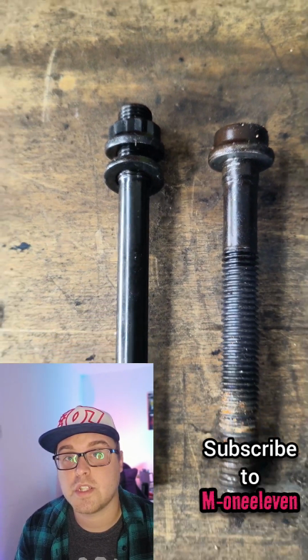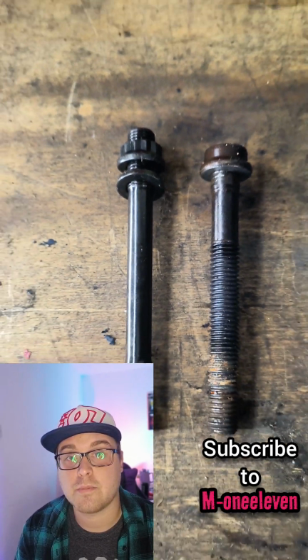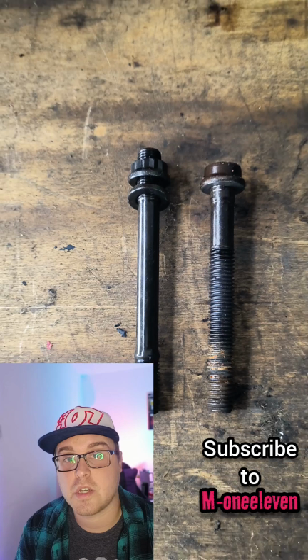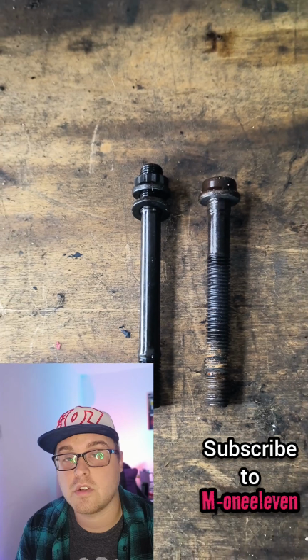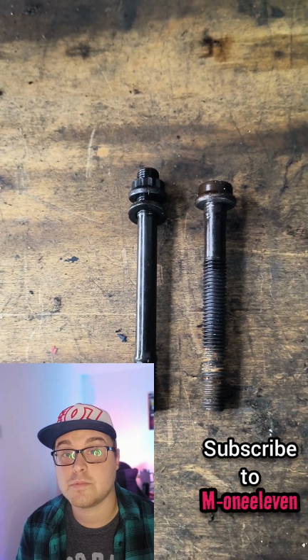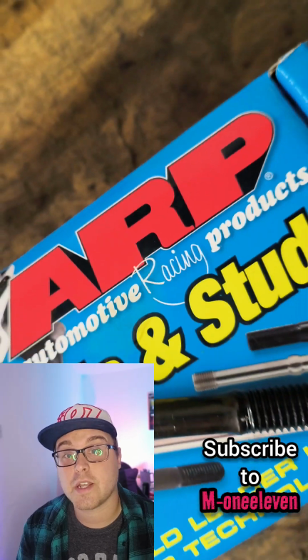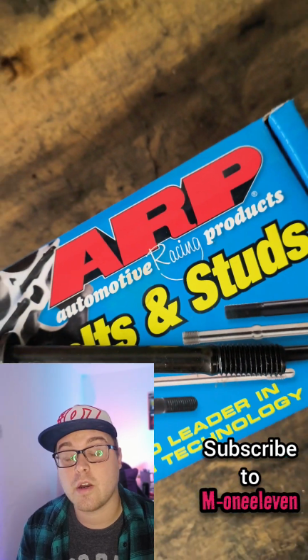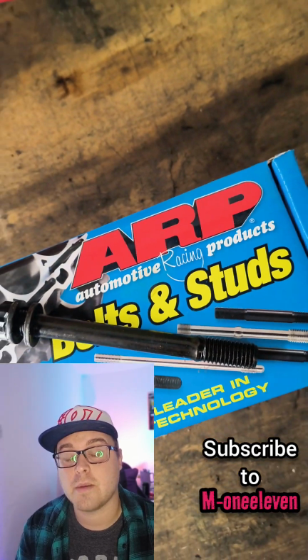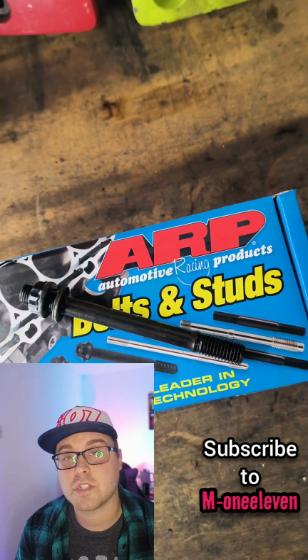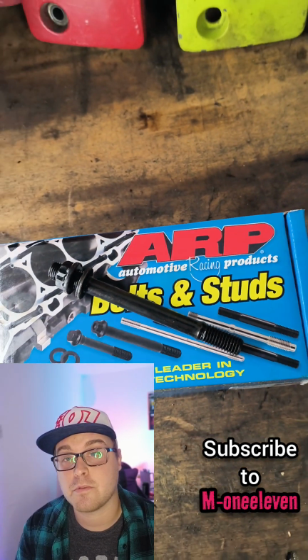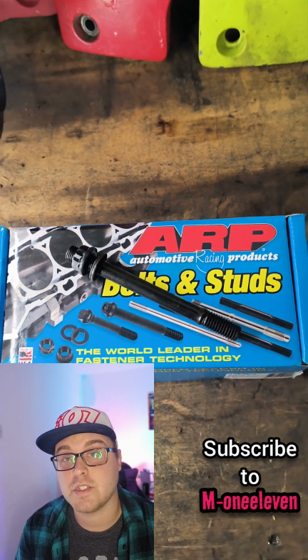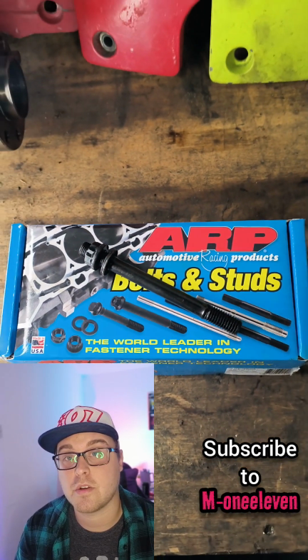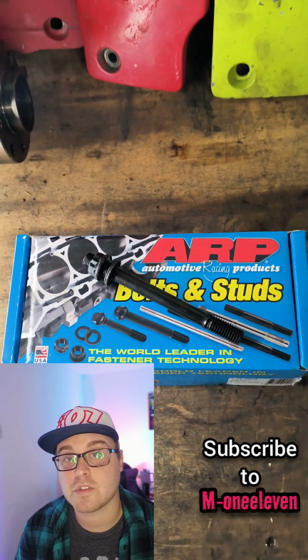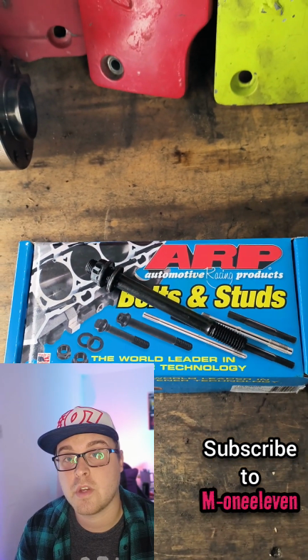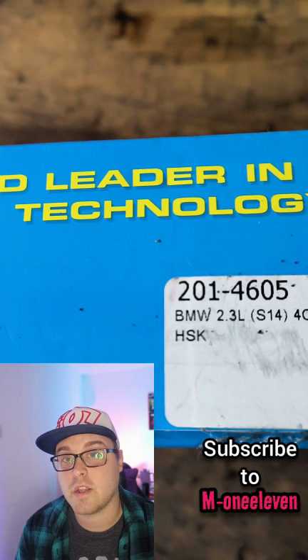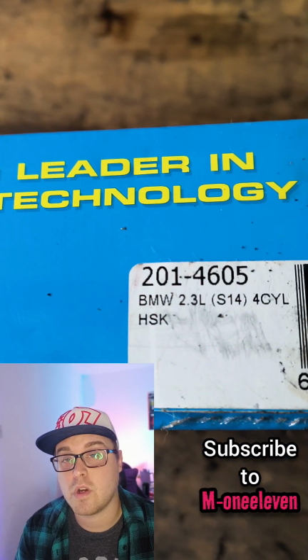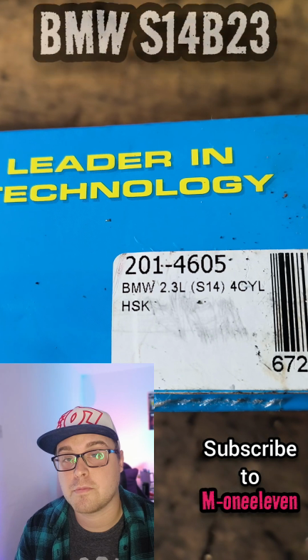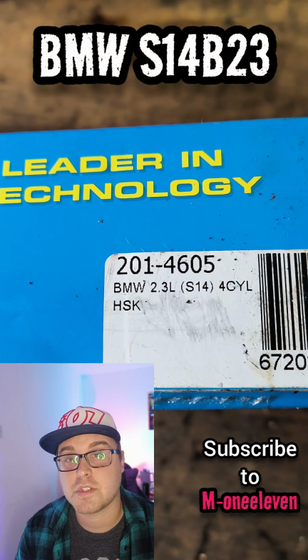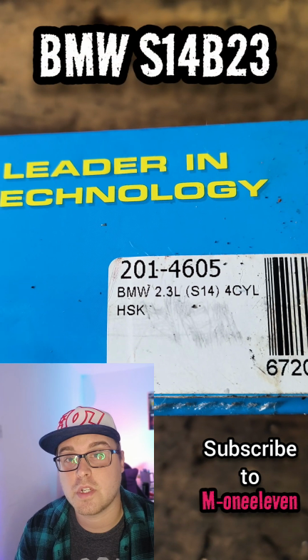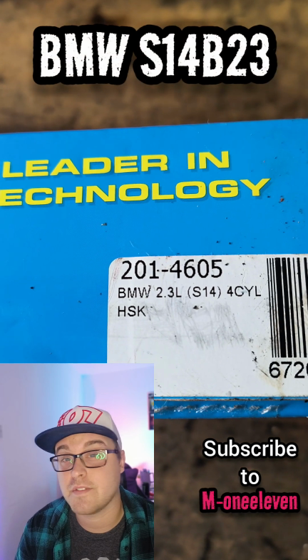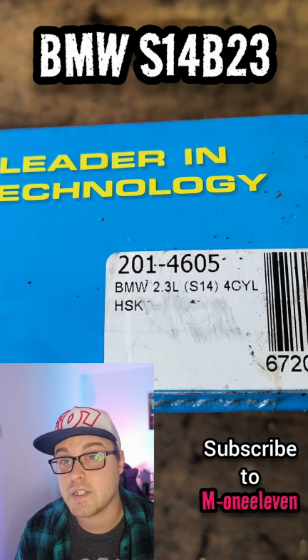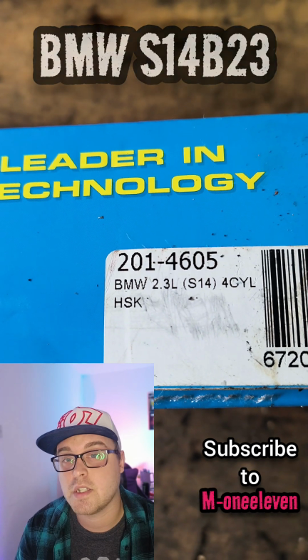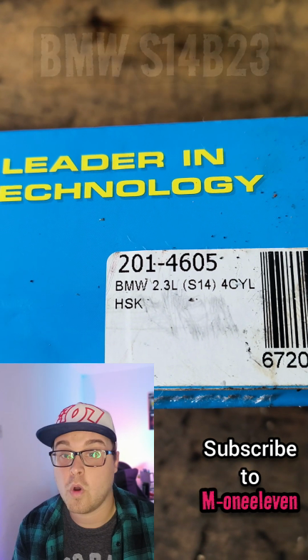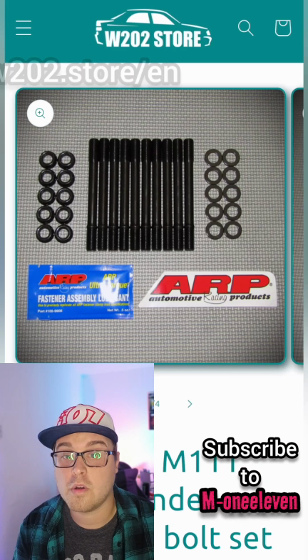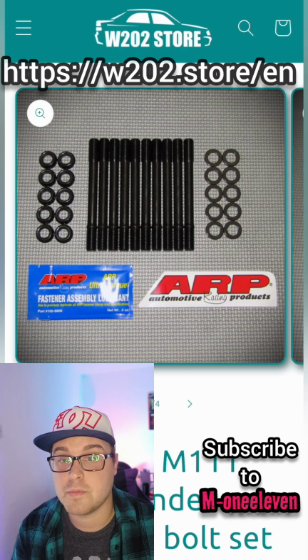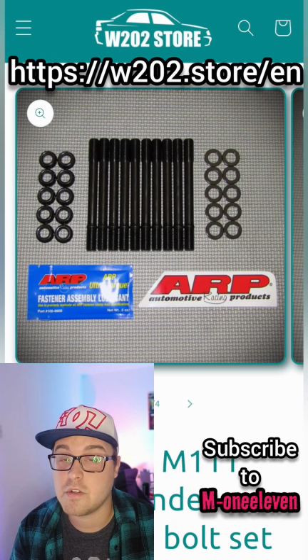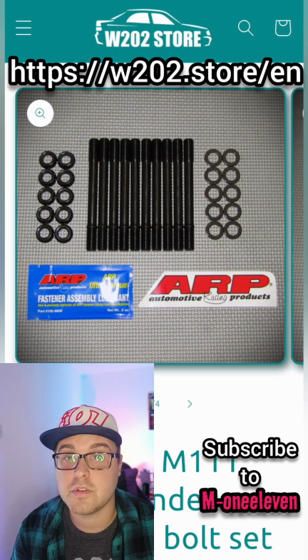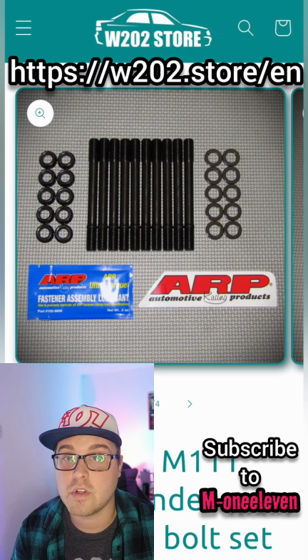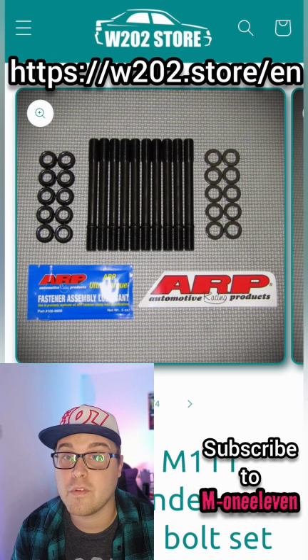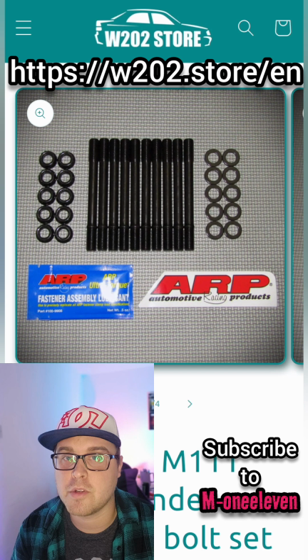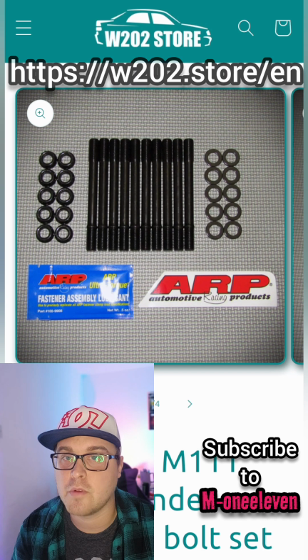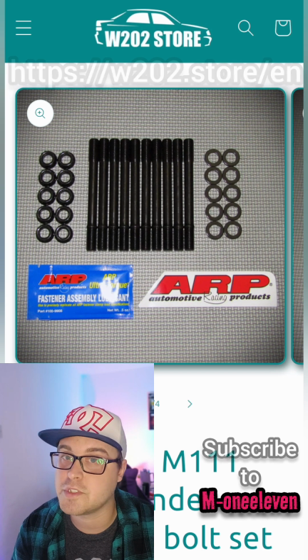The ARP is slightly longer. These particular ARP head bolt sets are pretty easy to come across — quite well priced and easy to find. Or, to be sure, you can order from the W202 store.